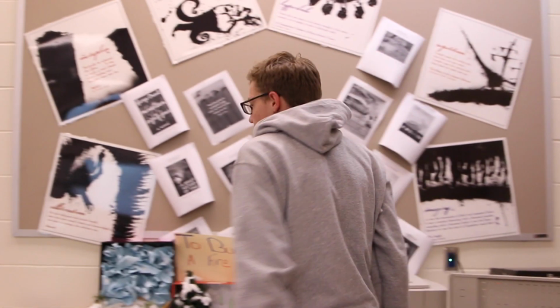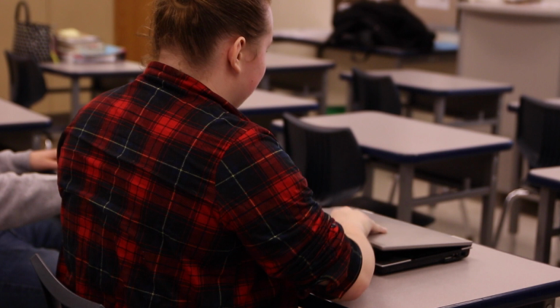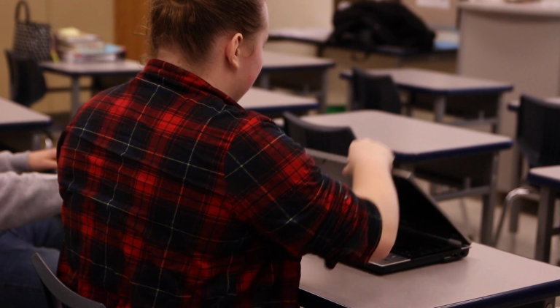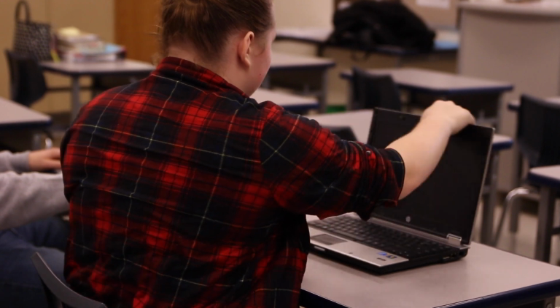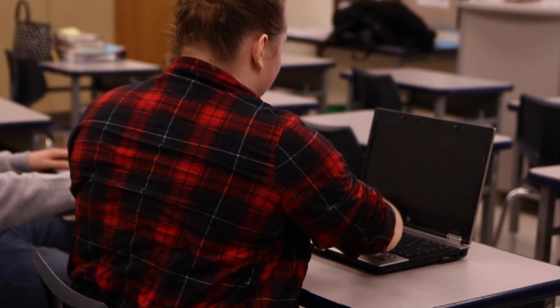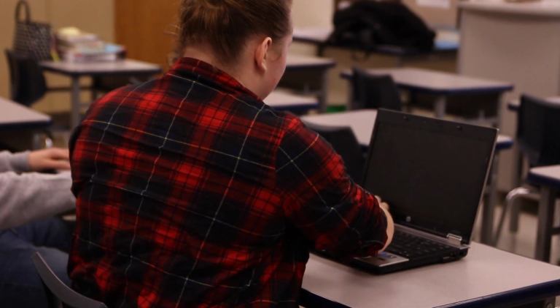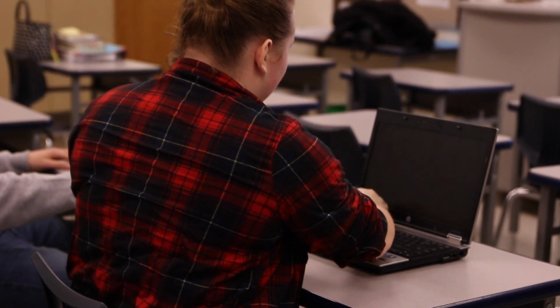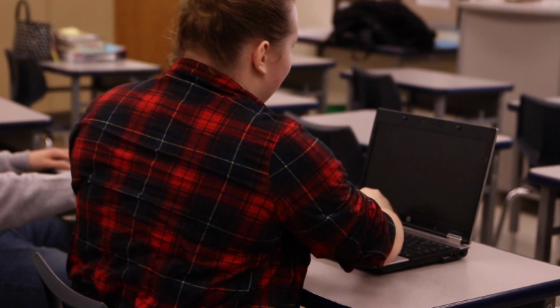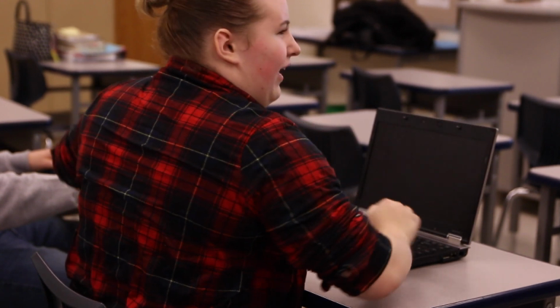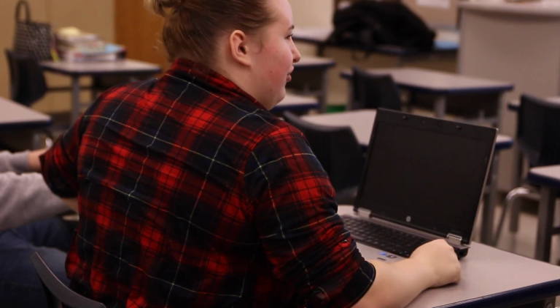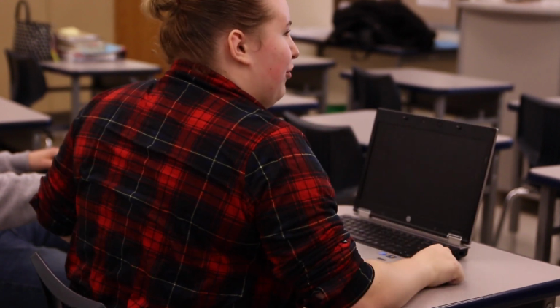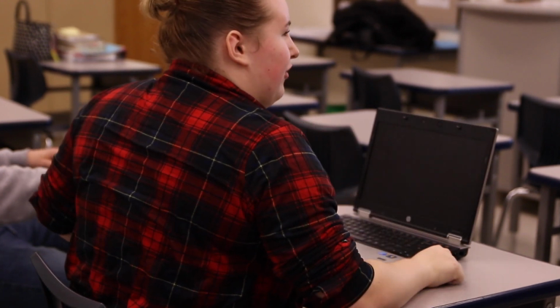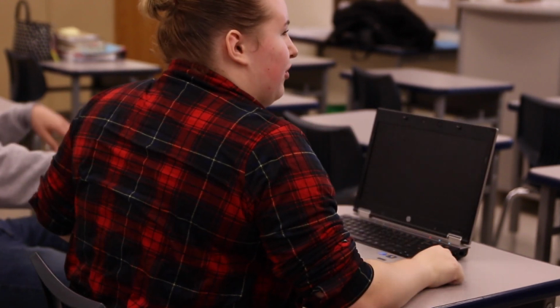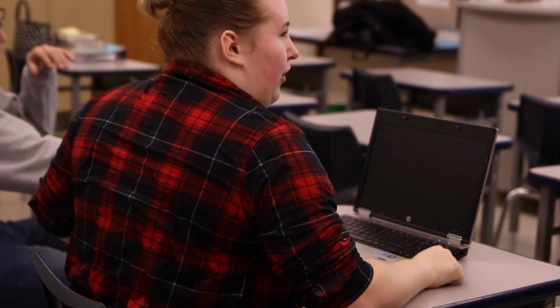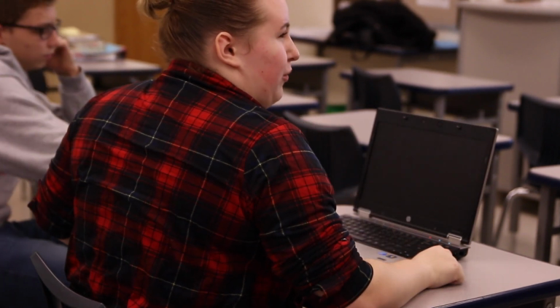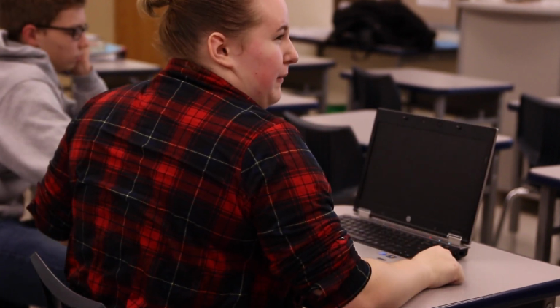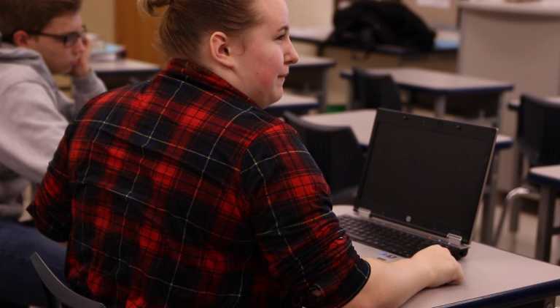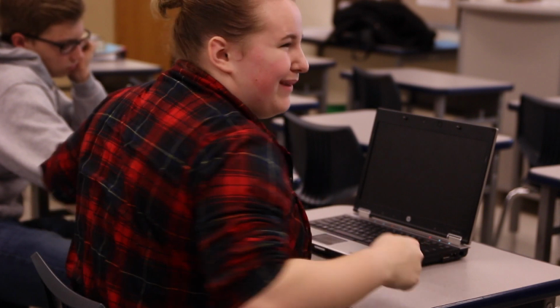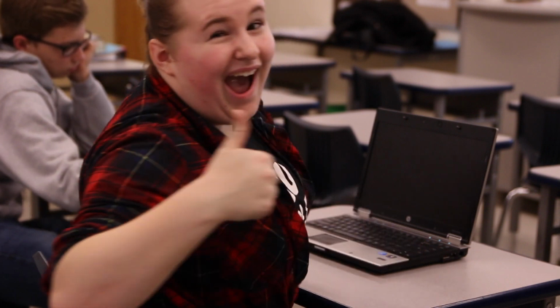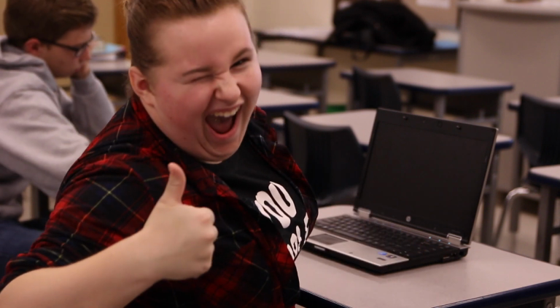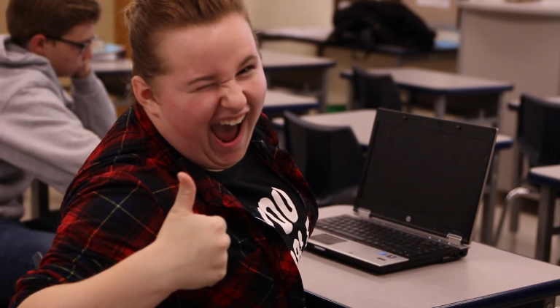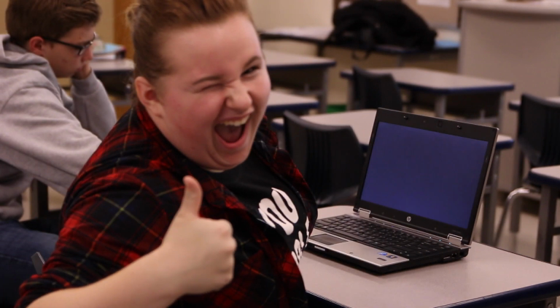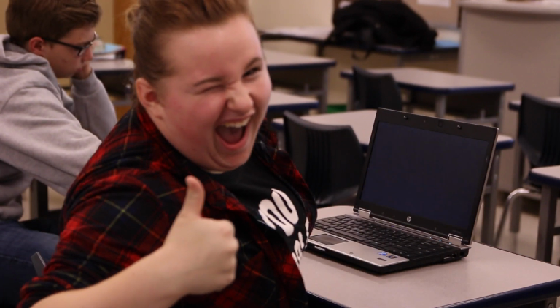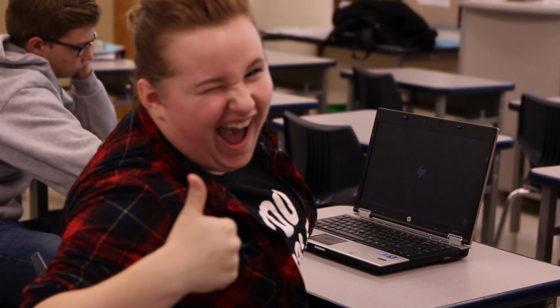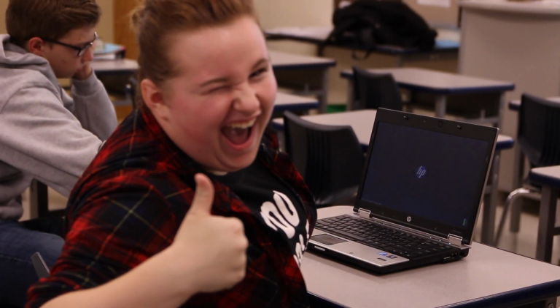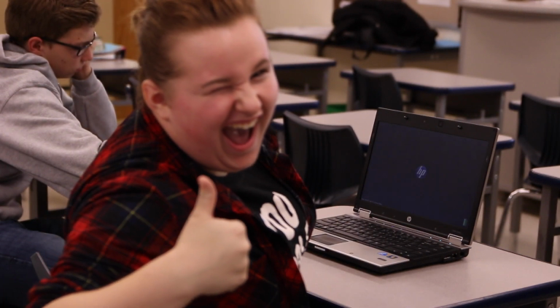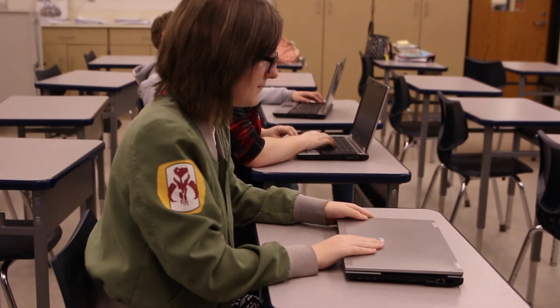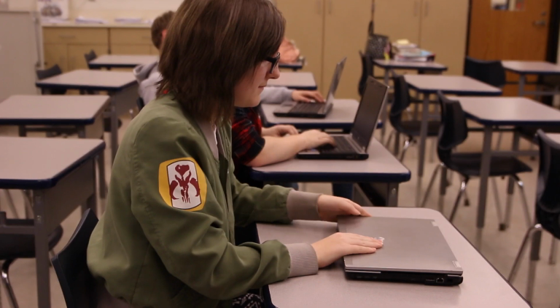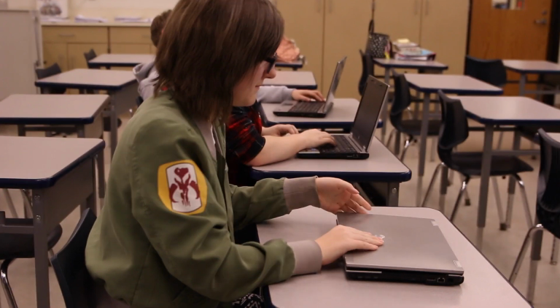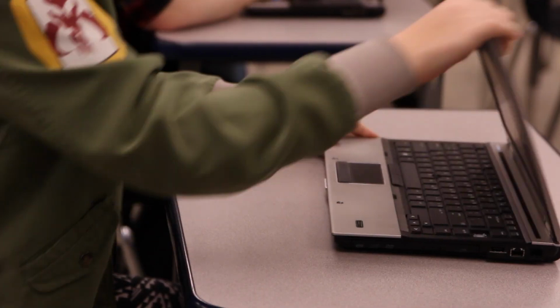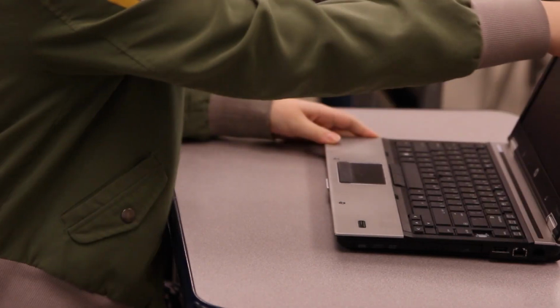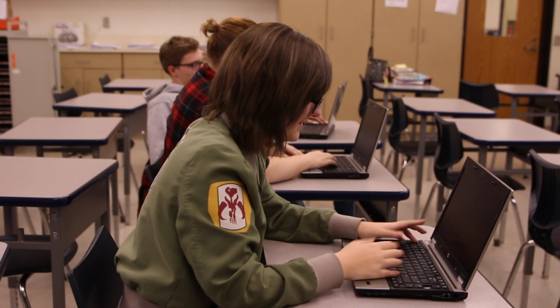Step 2. Push the power button once and wait. I just have to wait a little bit until it loads, right? Don't act like a crazed maniac if it doesn't turn on at once.